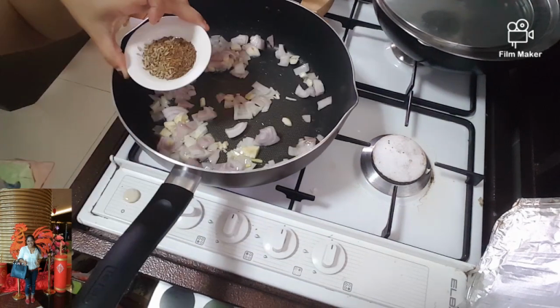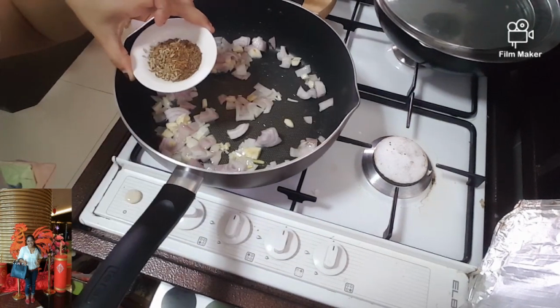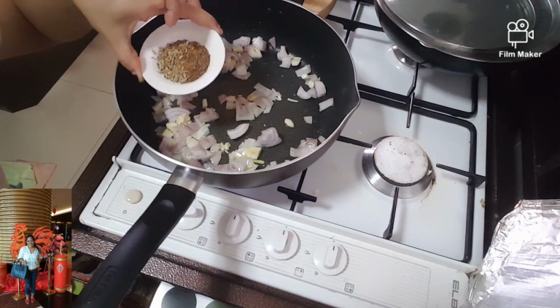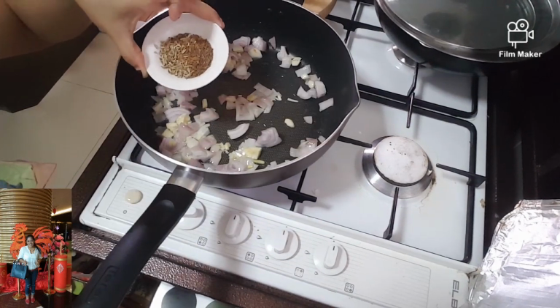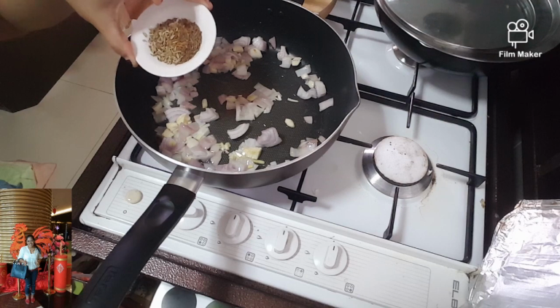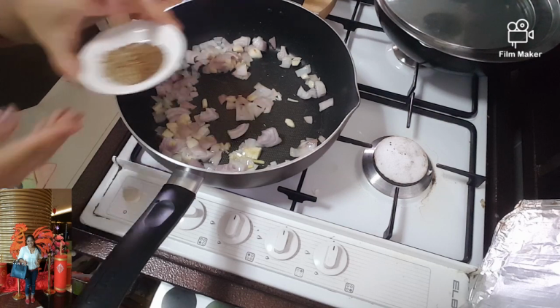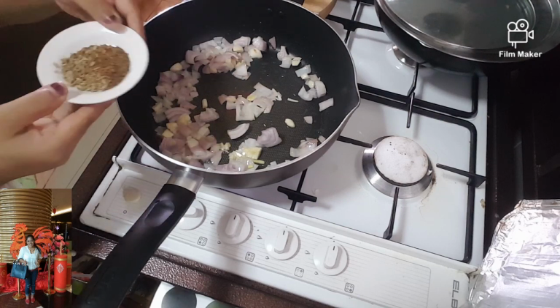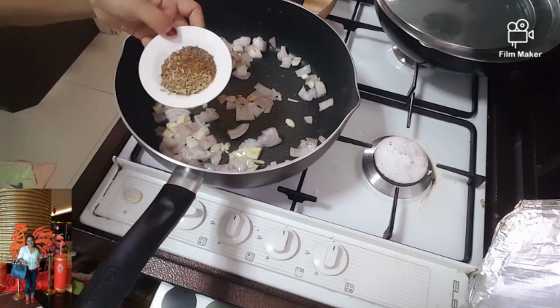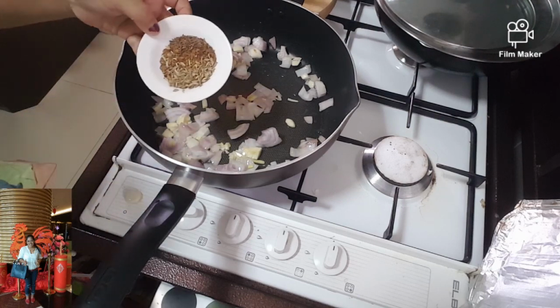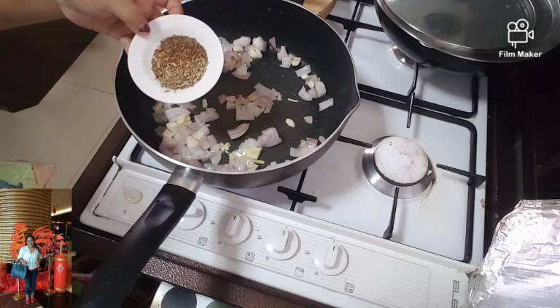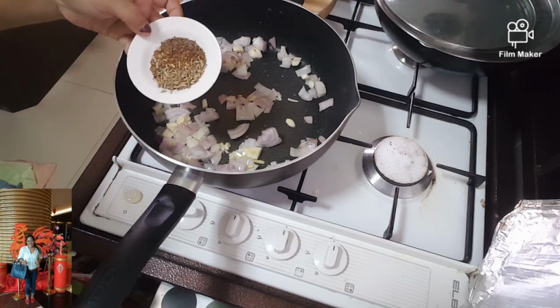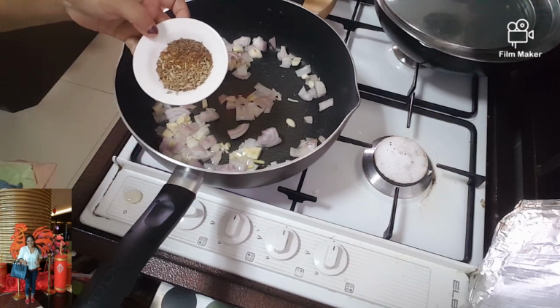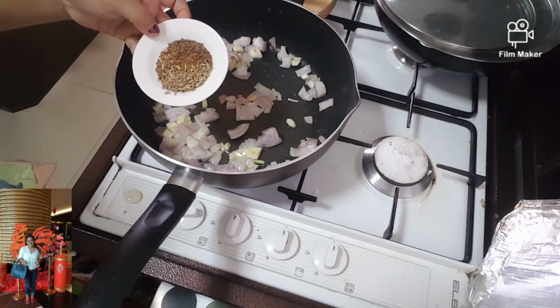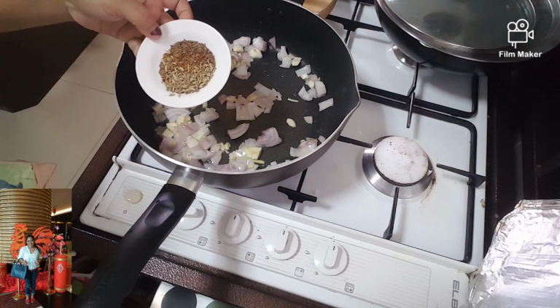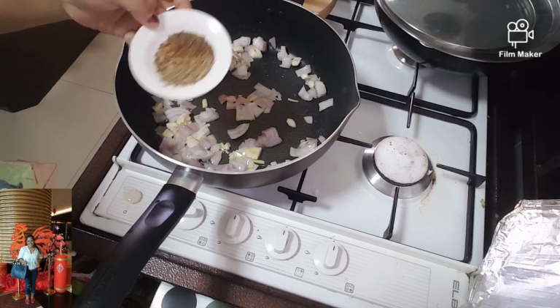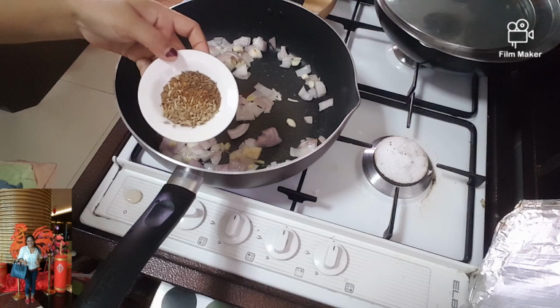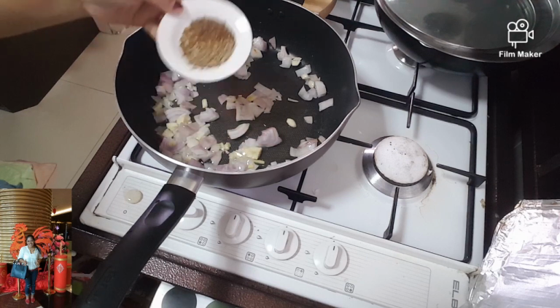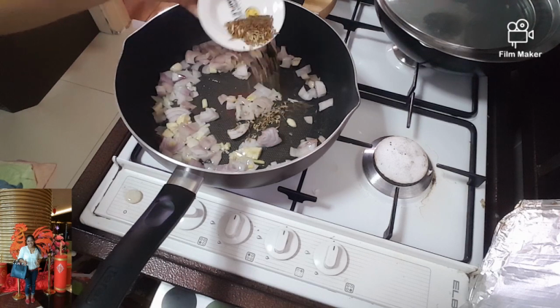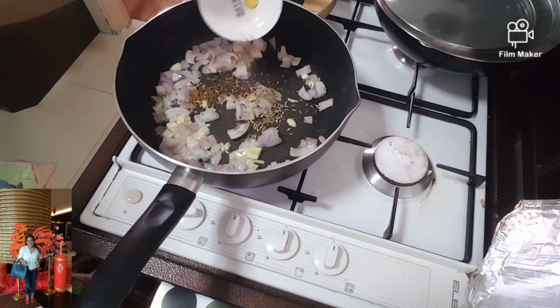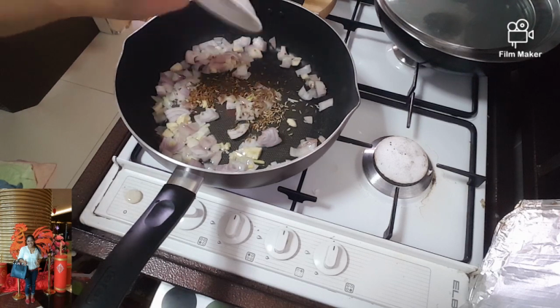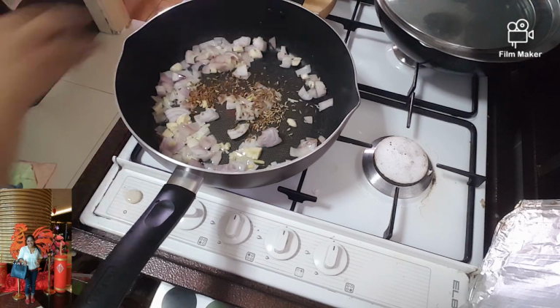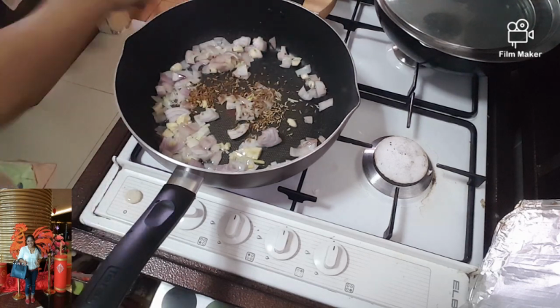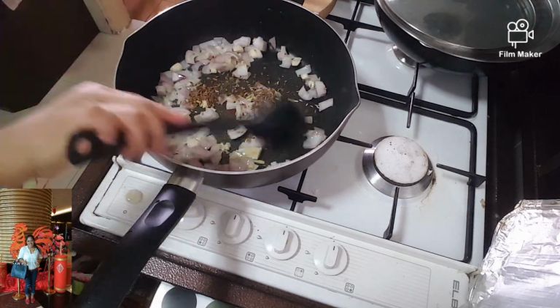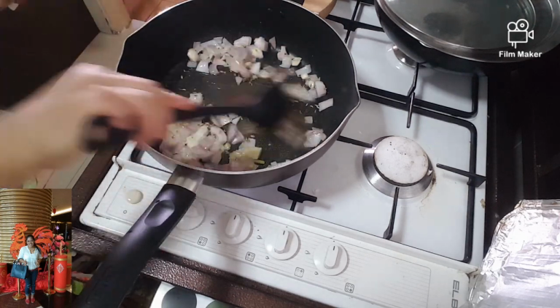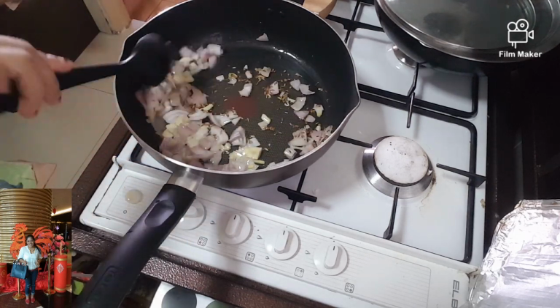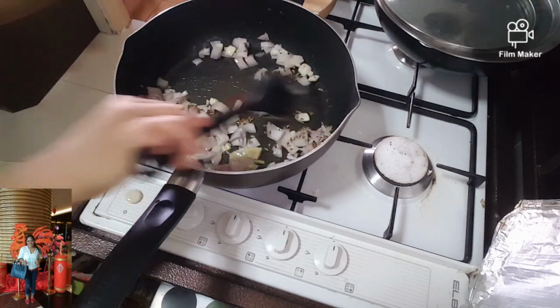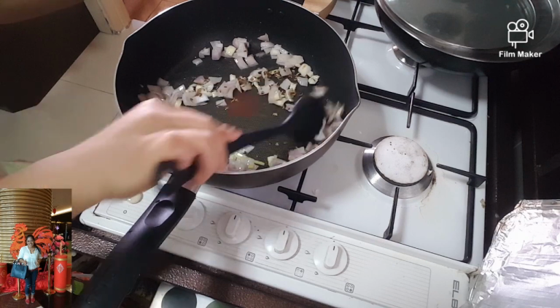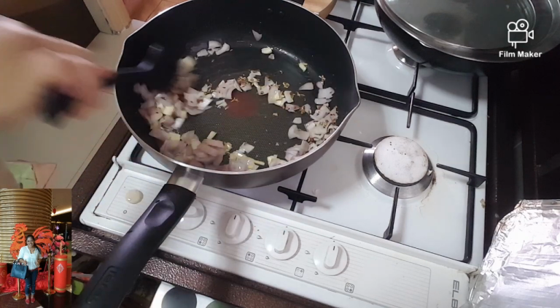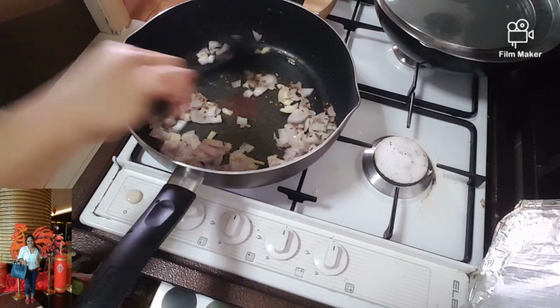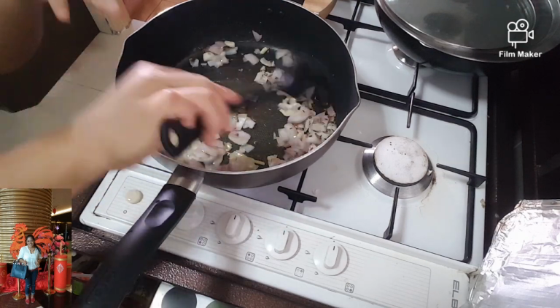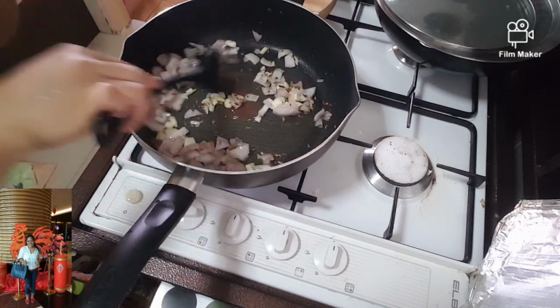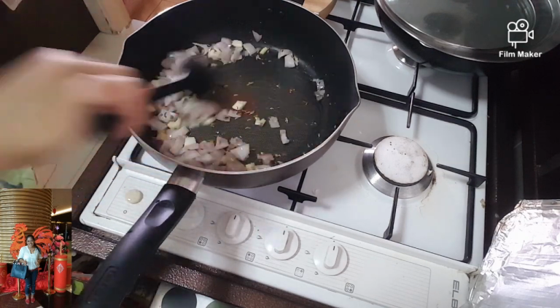Okay, so this is the herb rice — the herbs, the fennel and fenugreek and cumin seeds. This one. So let the aroma come out.